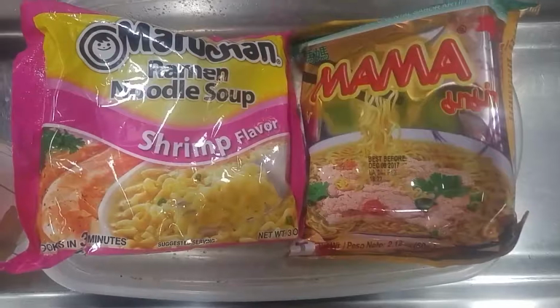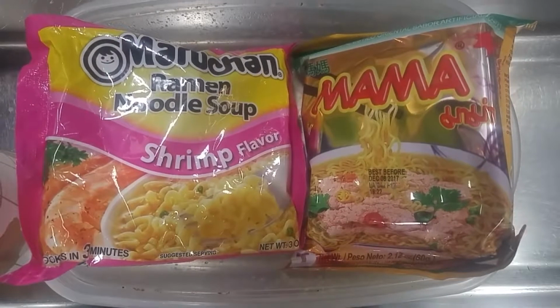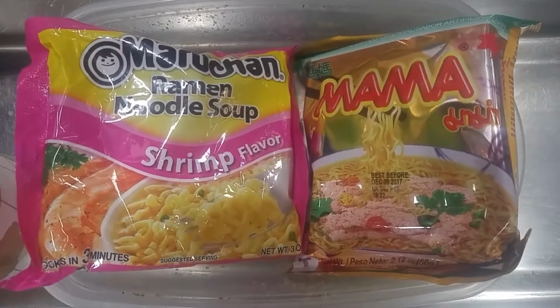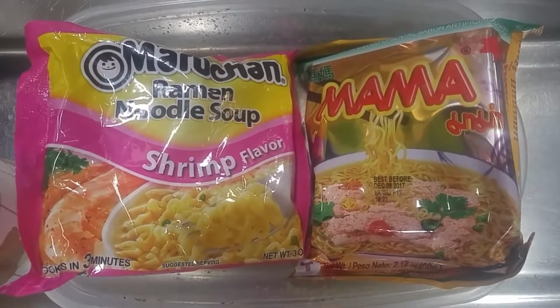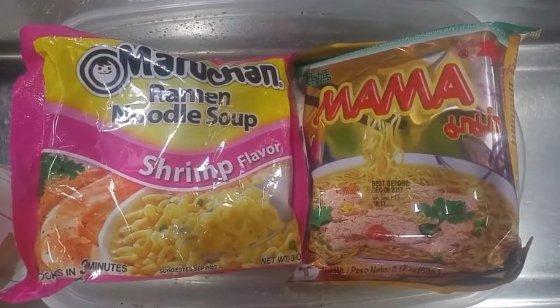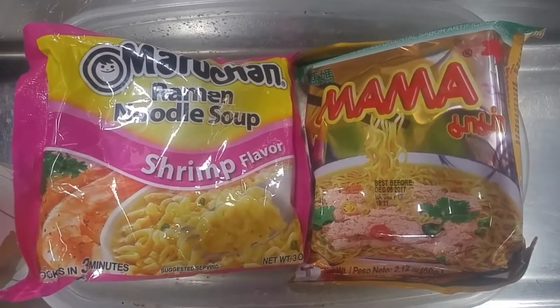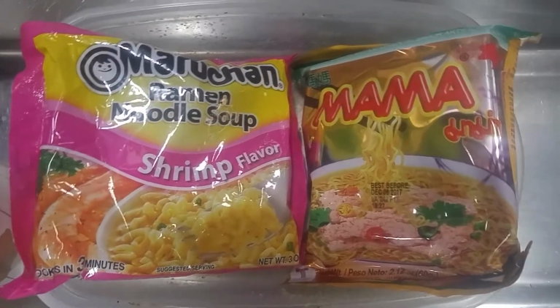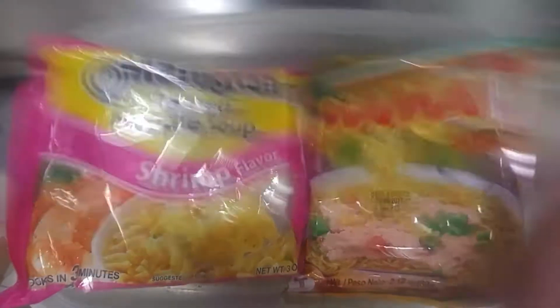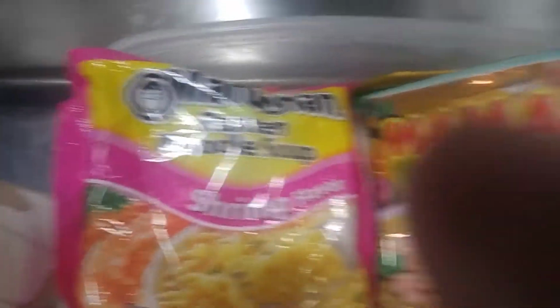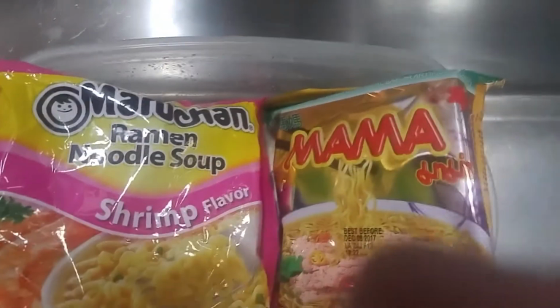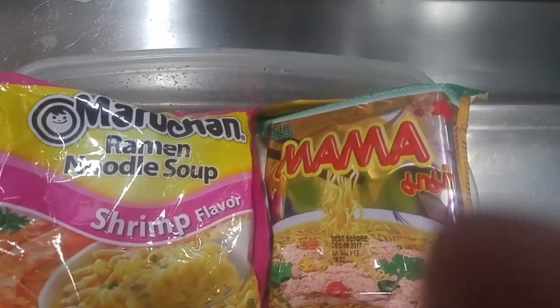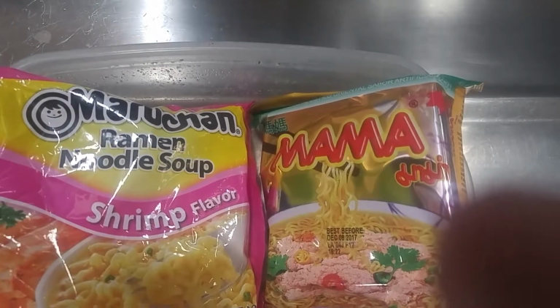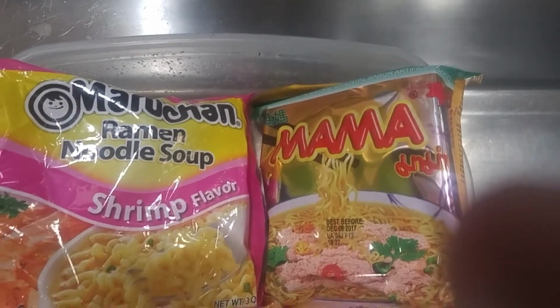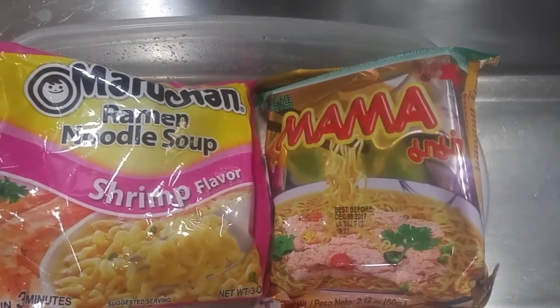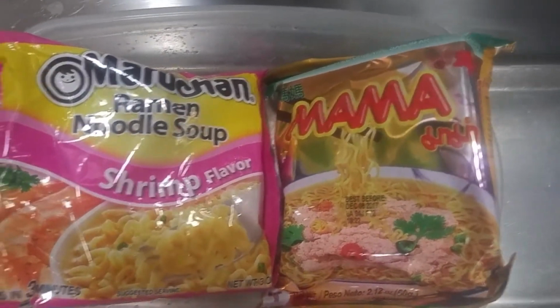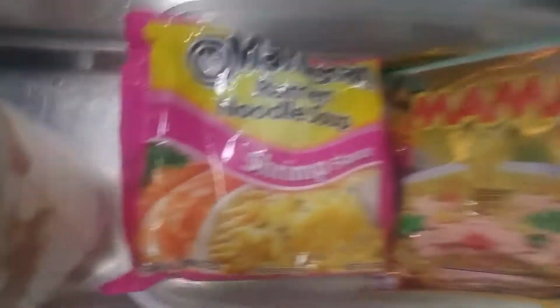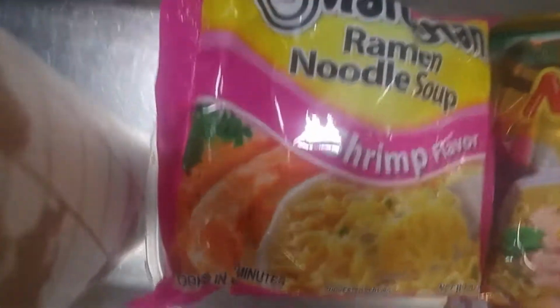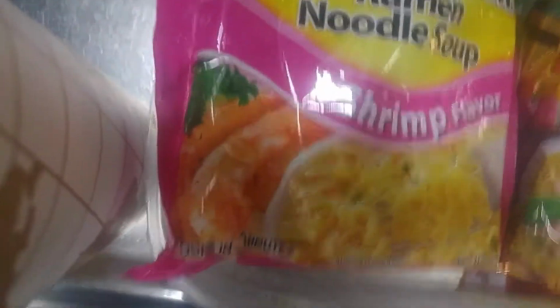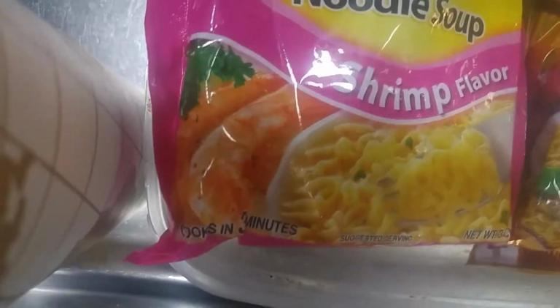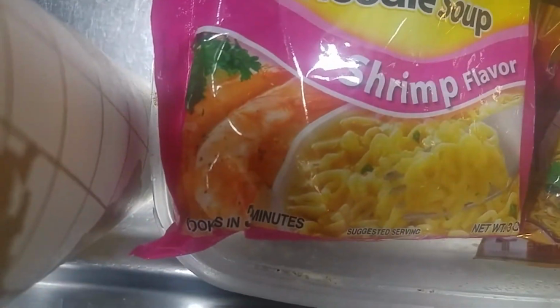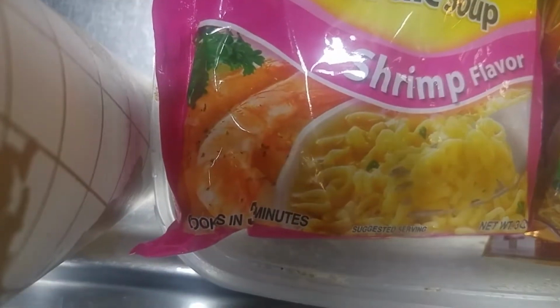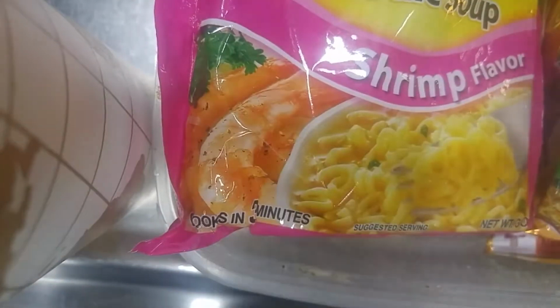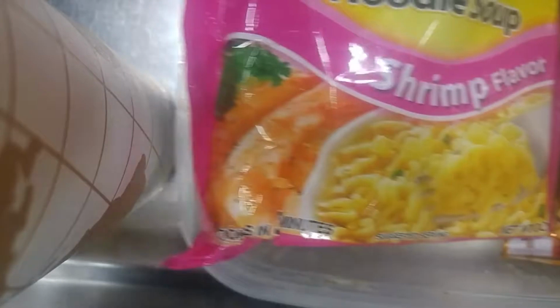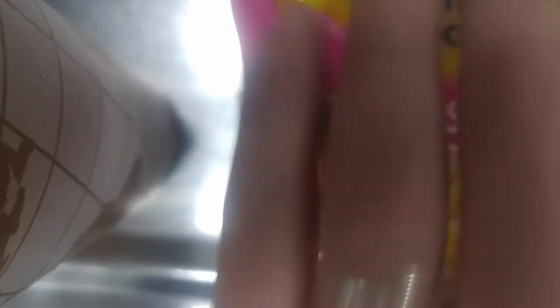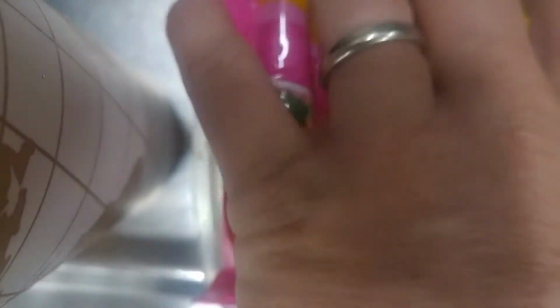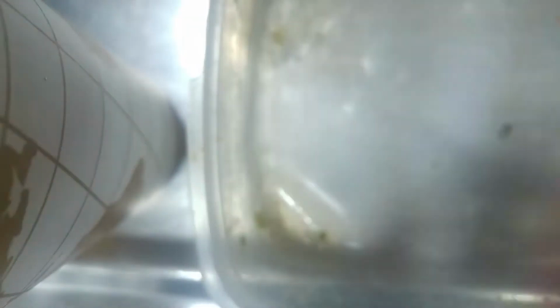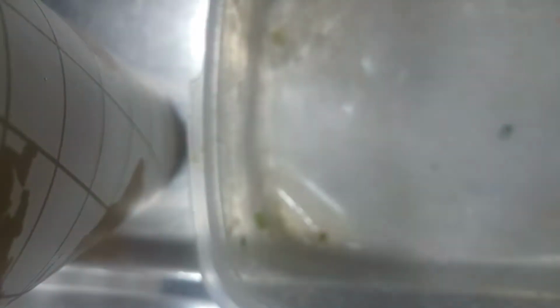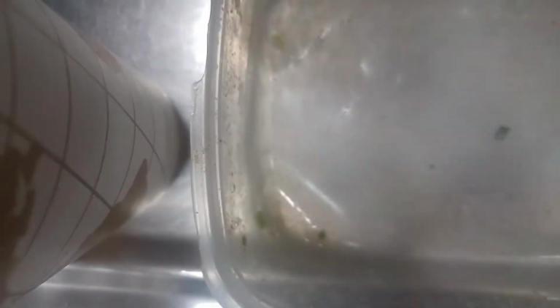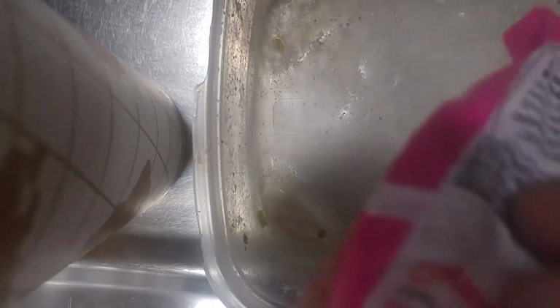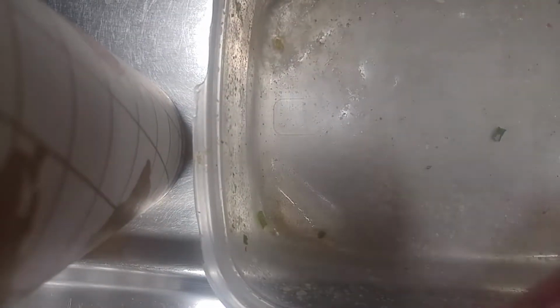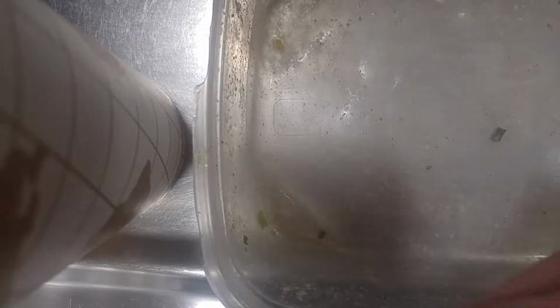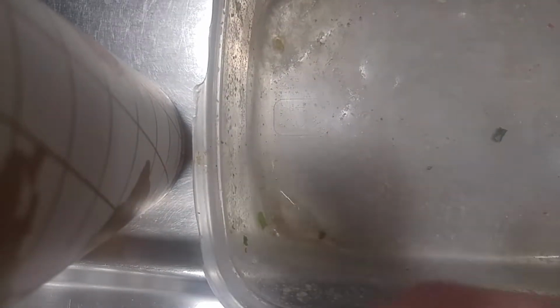I wonder which would be a better deal, eating a Top Ramen or eating a Mama Jun? Today I'm going to show you how it's going to be much better or worse than the other. But first we're going to open up this package.